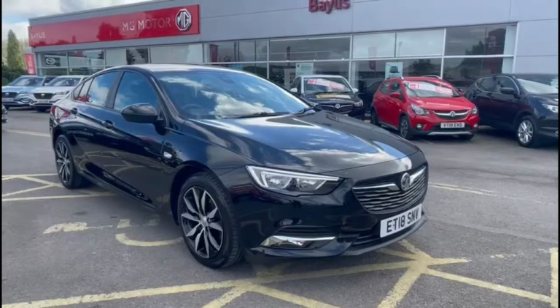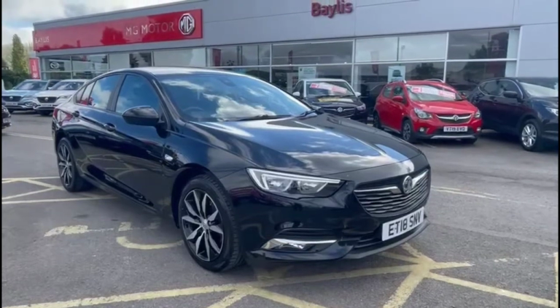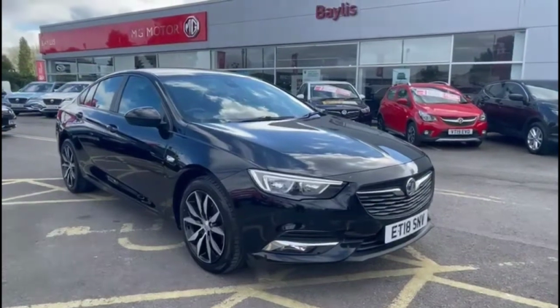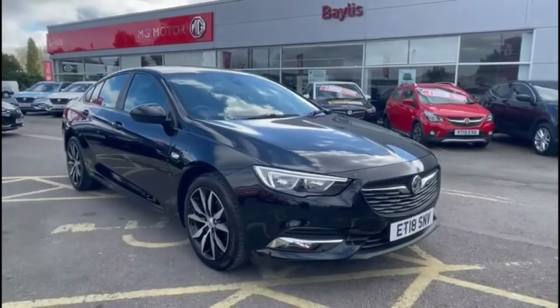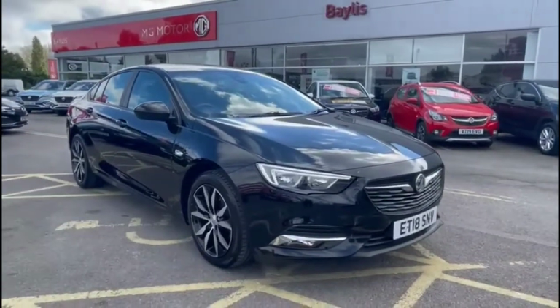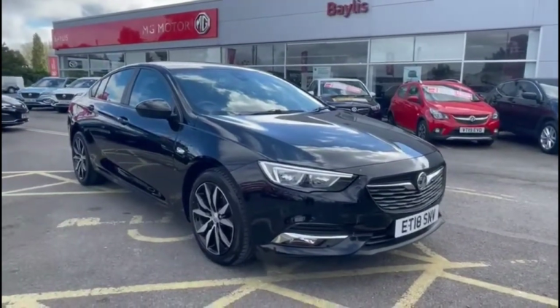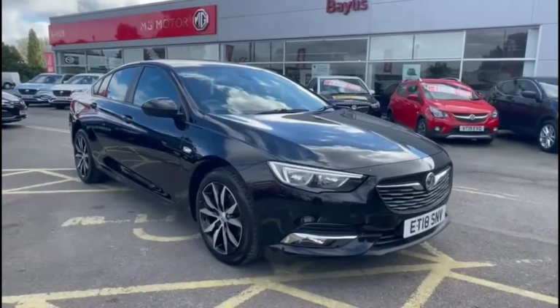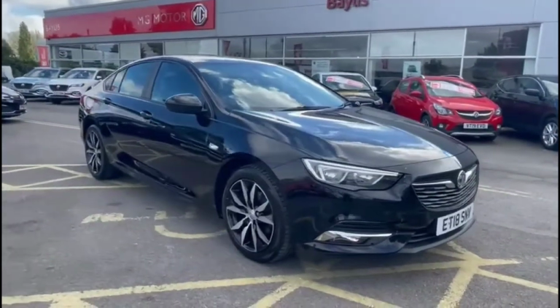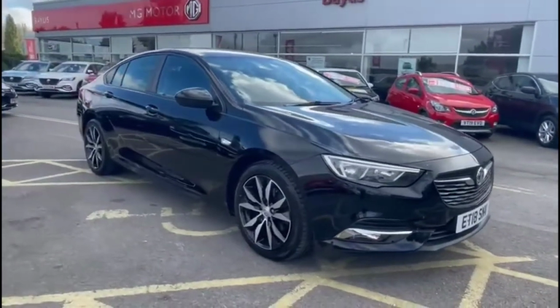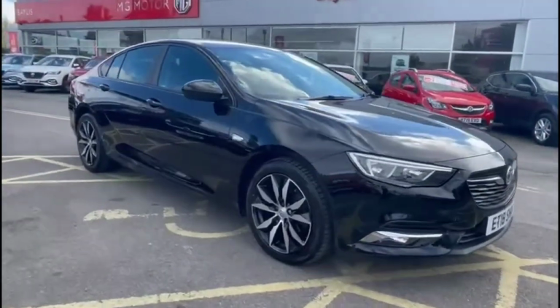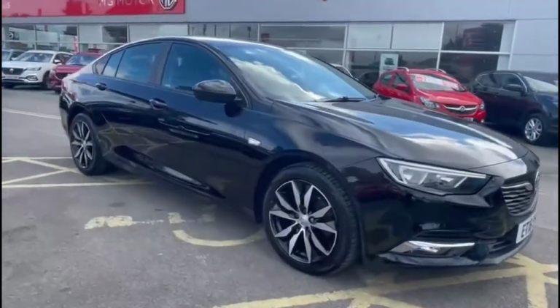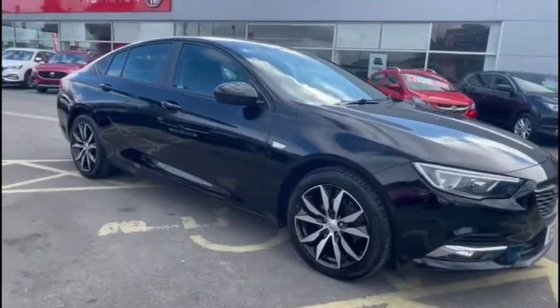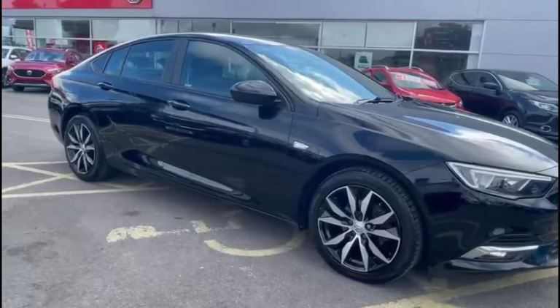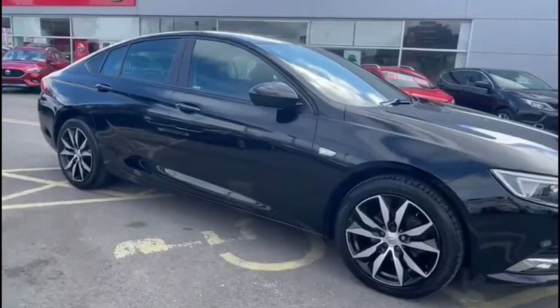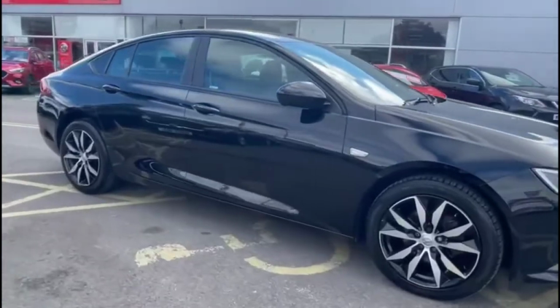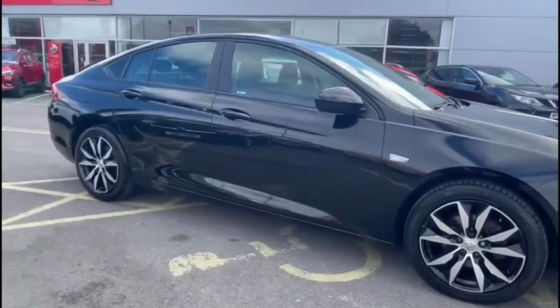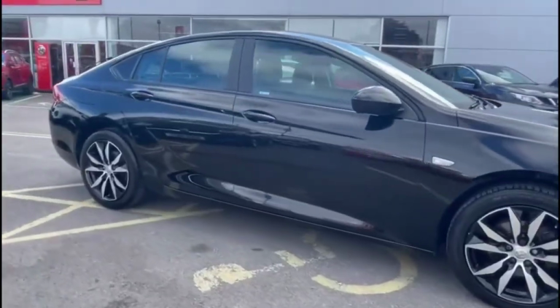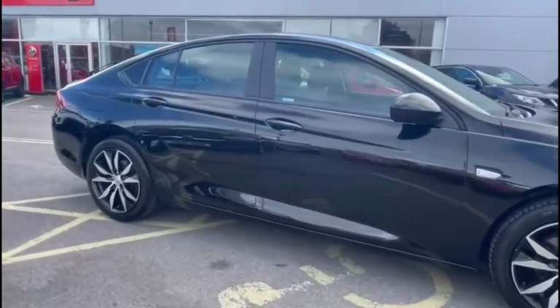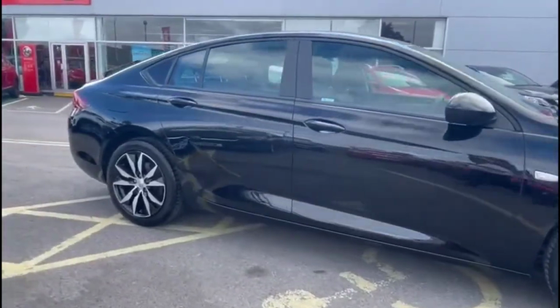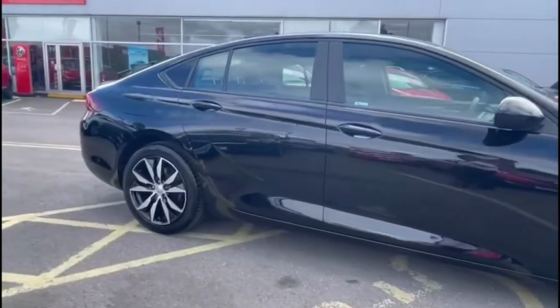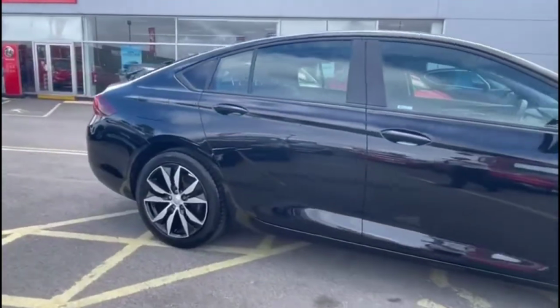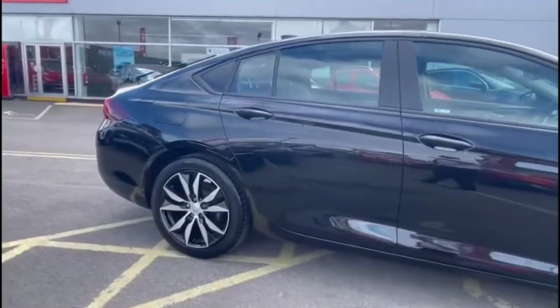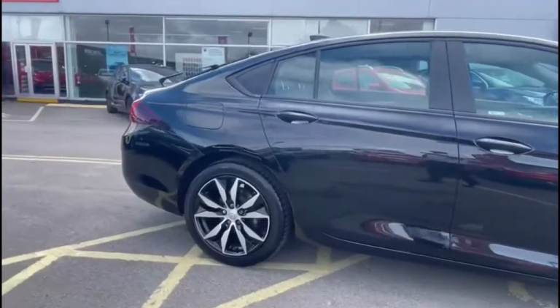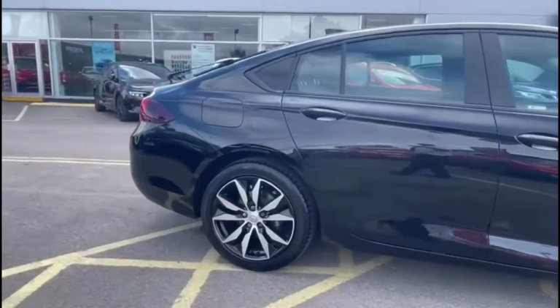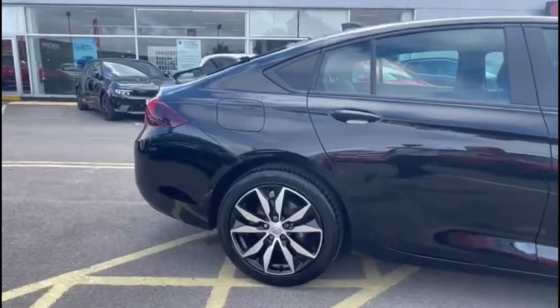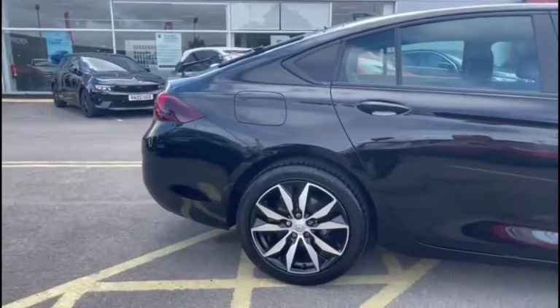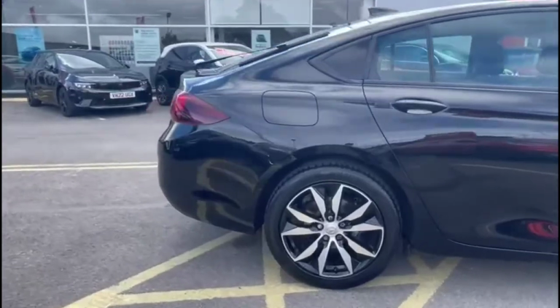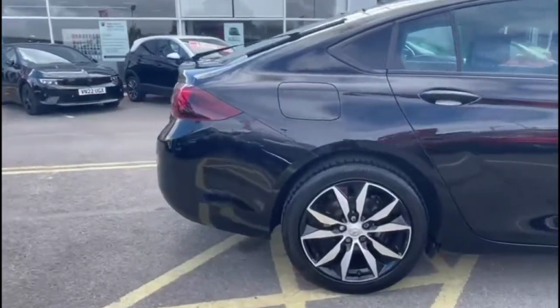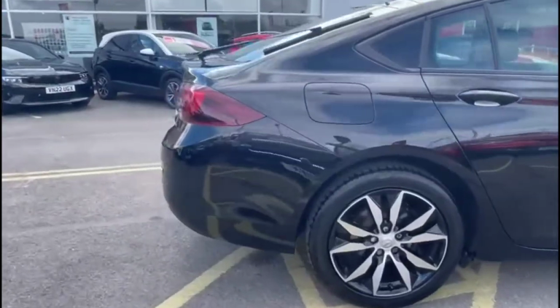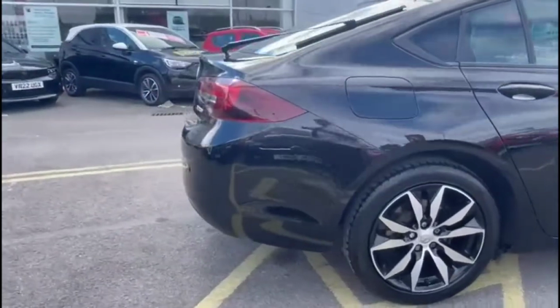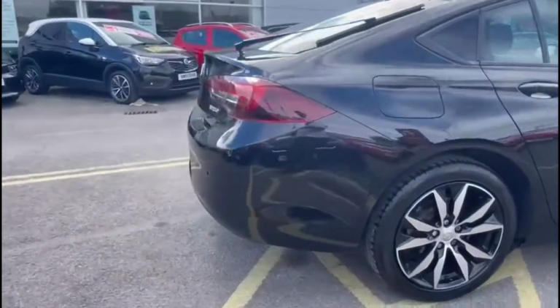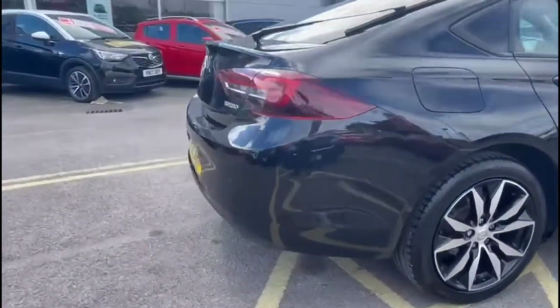Hello, welcome to Bayless Vauxhall. Today we're viewing a Vauxhall Signia Grand Sport 1.5 Turbo Design Nav. This vehicle covers 39,521 miles and is finished in black. It also comes with a base warranty with the option to extend it to 36 months.